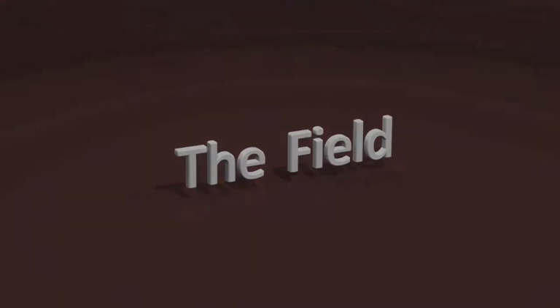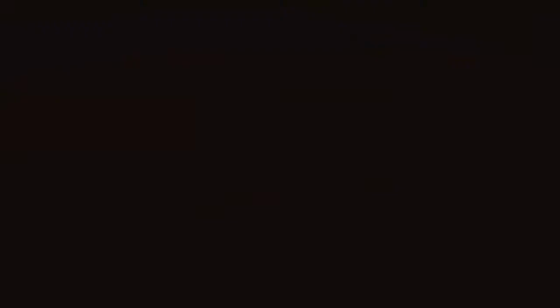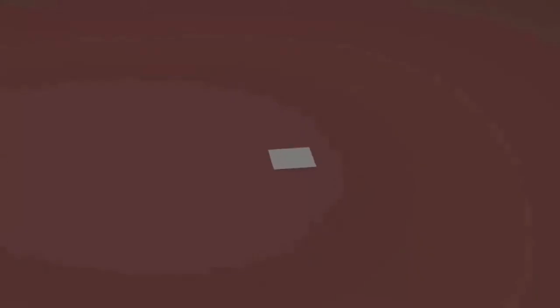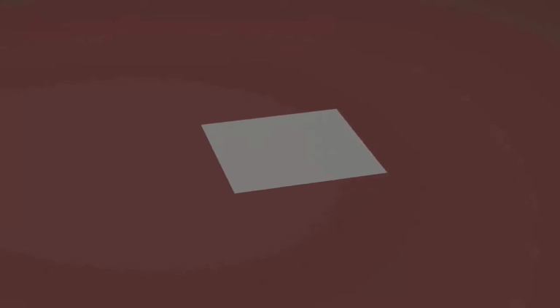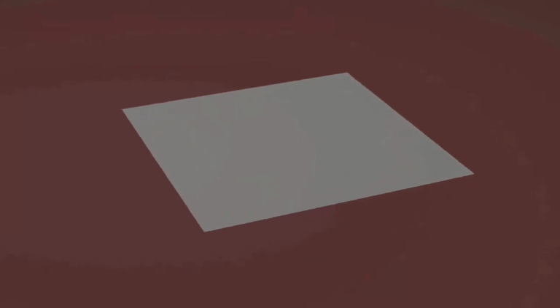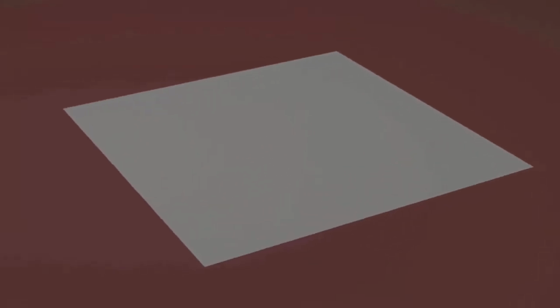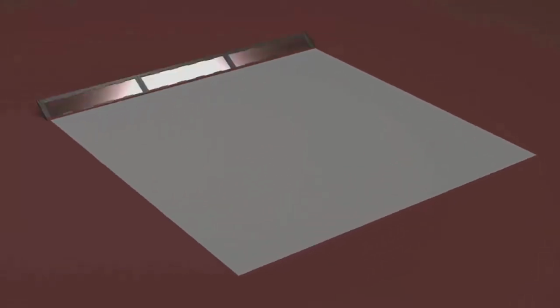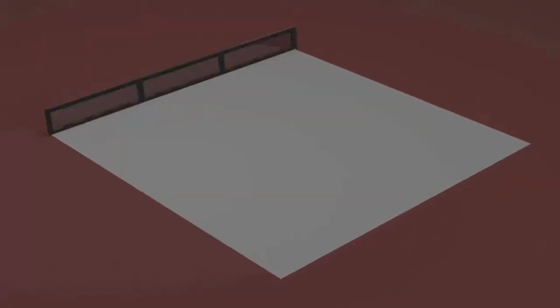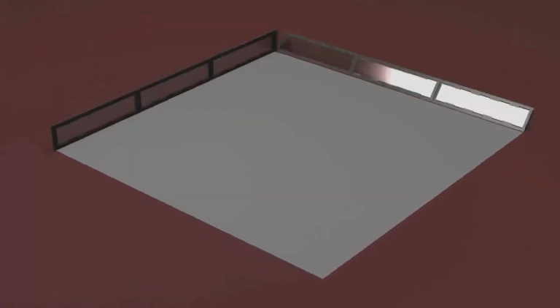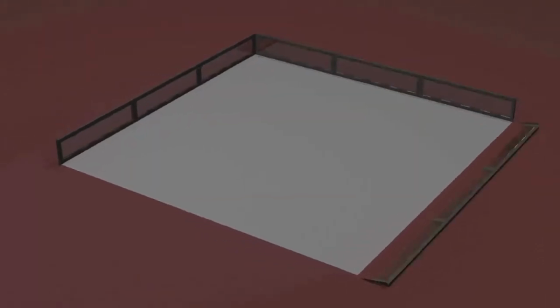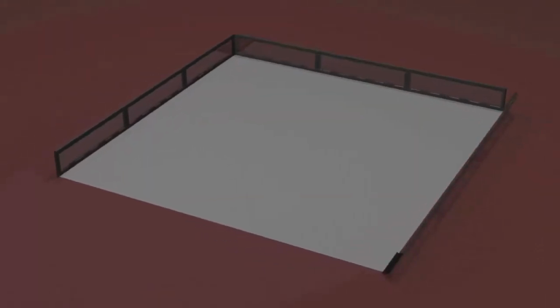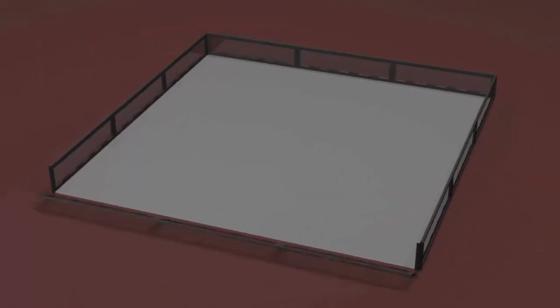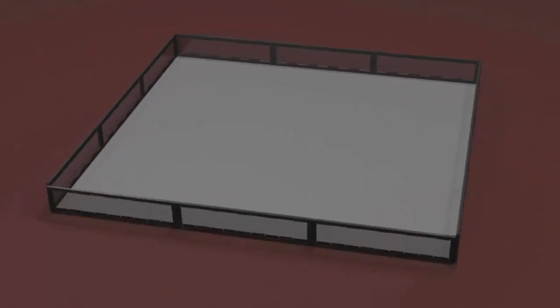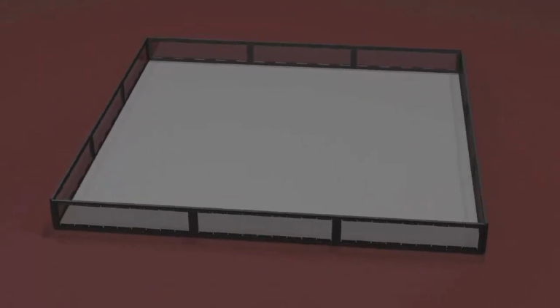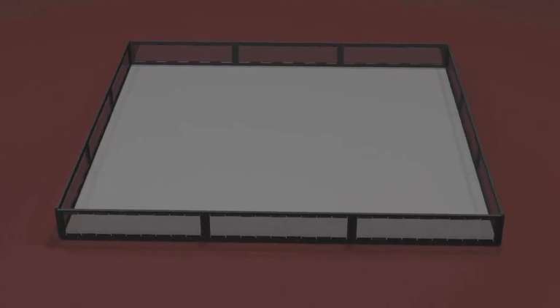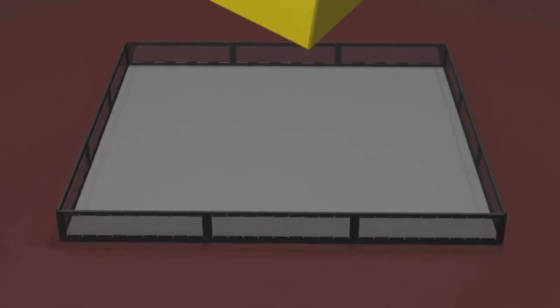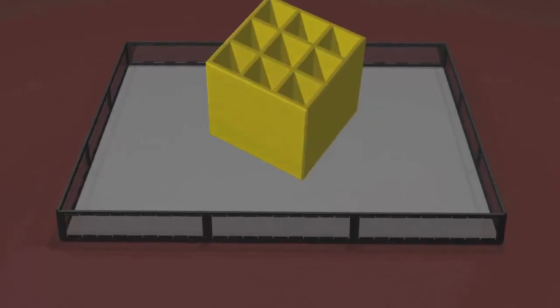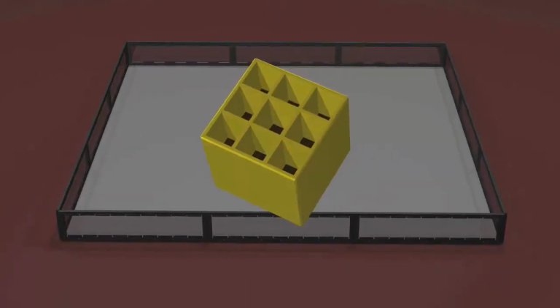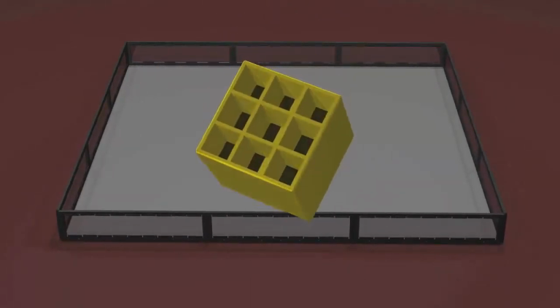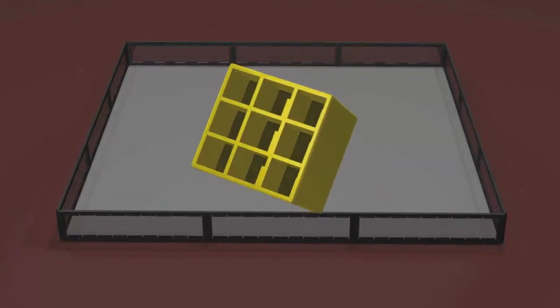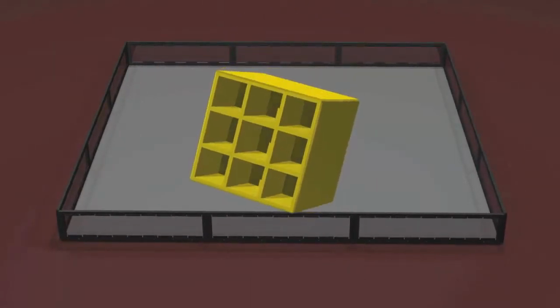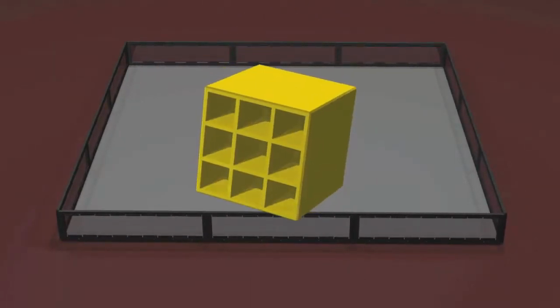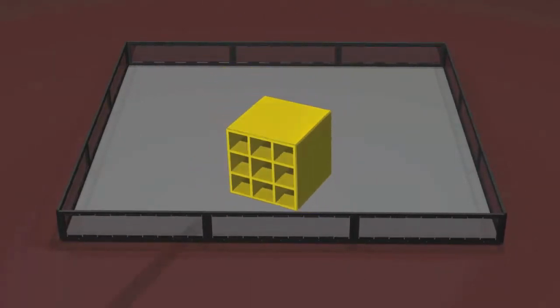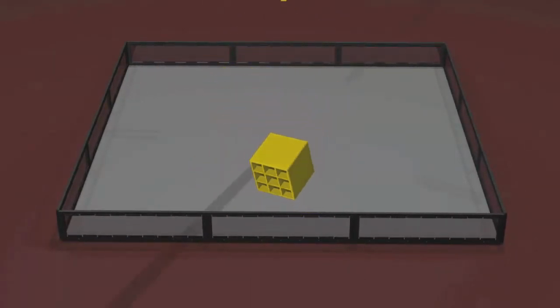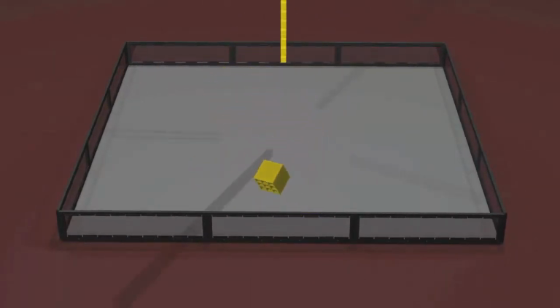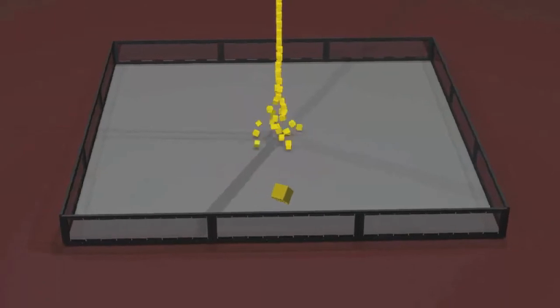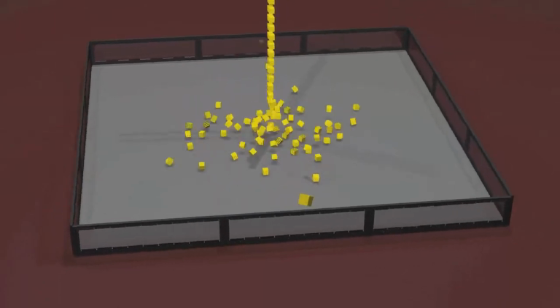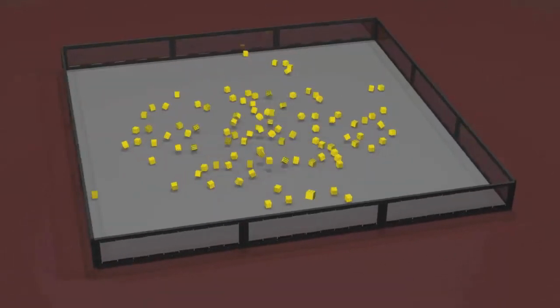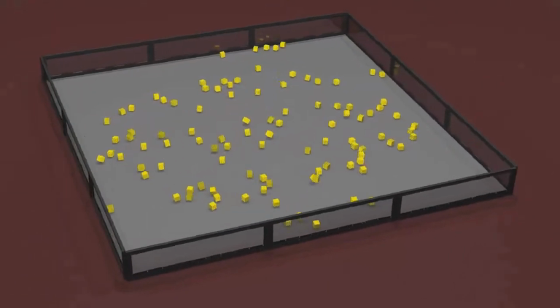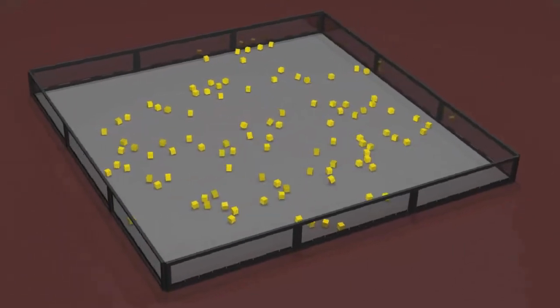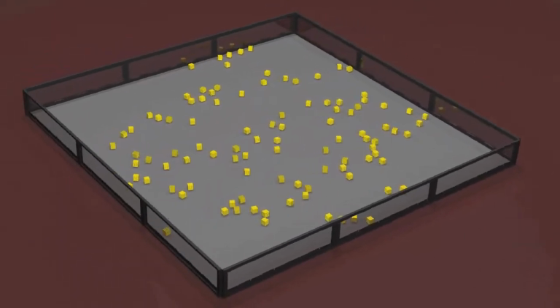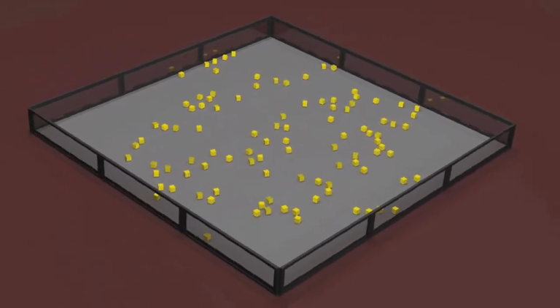The game is played on a 12-foot square playing field with a foam tile floor and 1-foot high walls. The scoring element is a 2-inch square yellow block. There are 100 blocks in the game, which are randomly placed in the front and rear block zones.